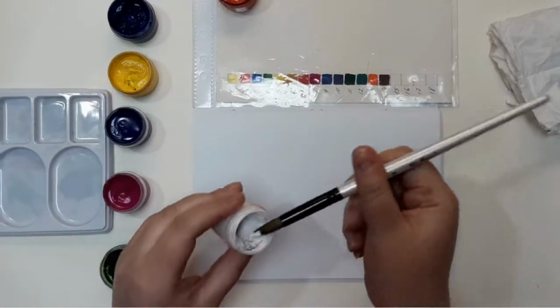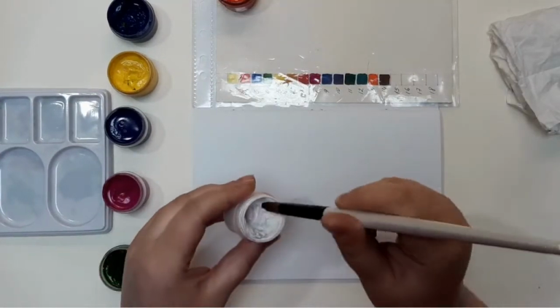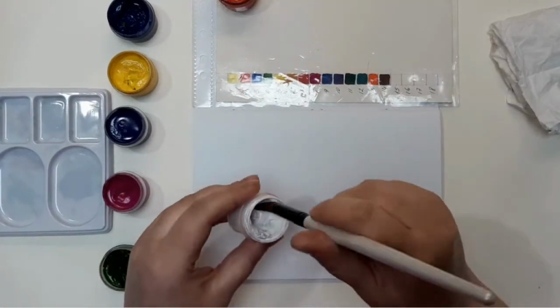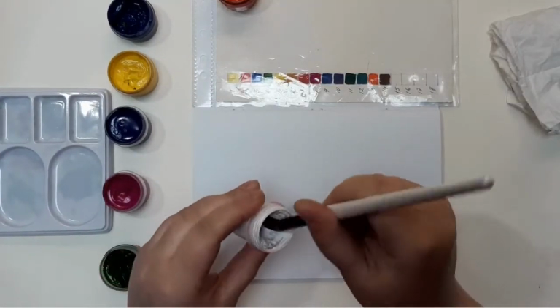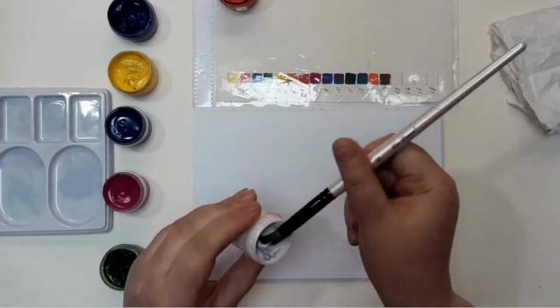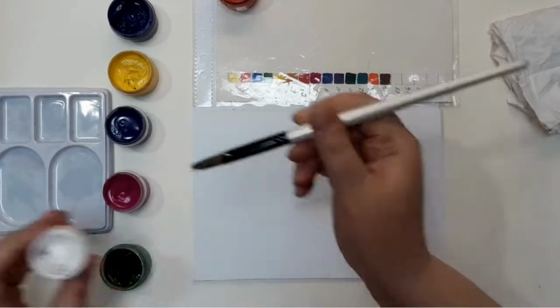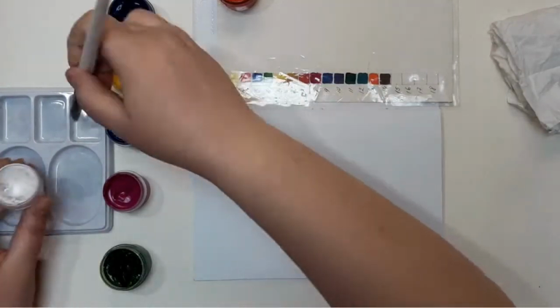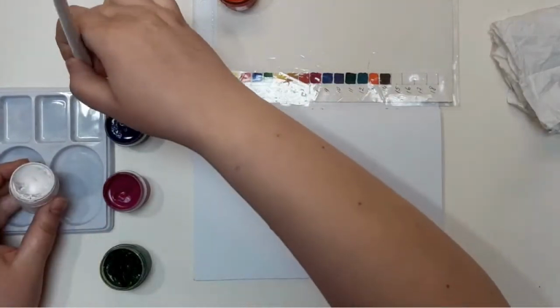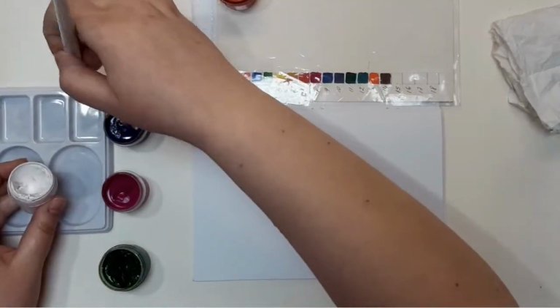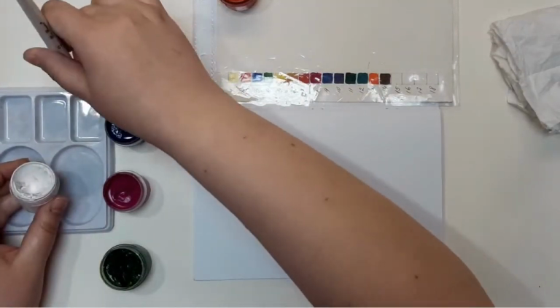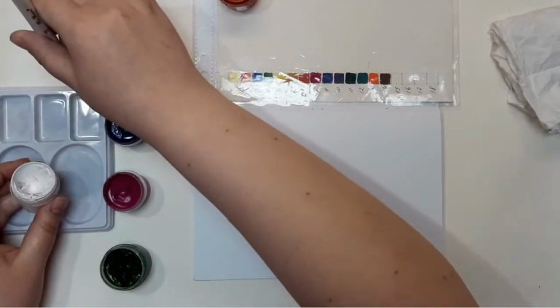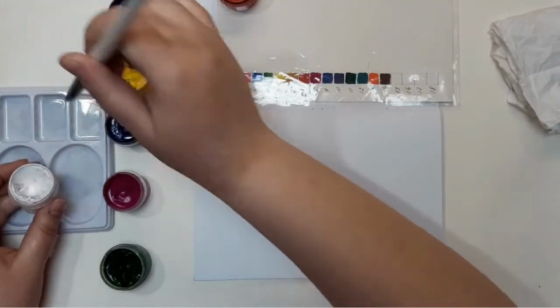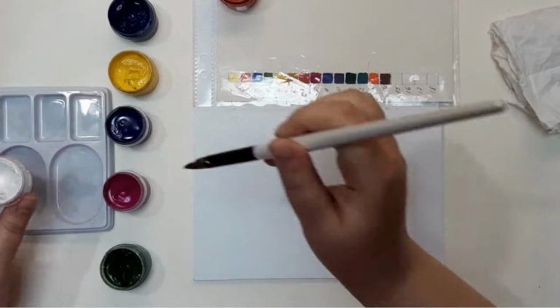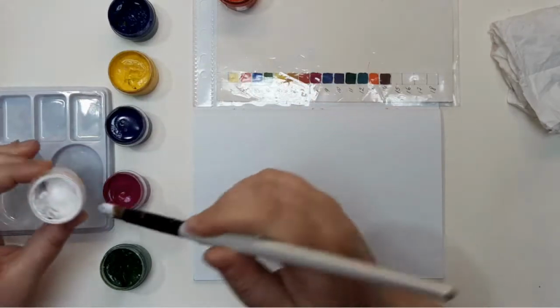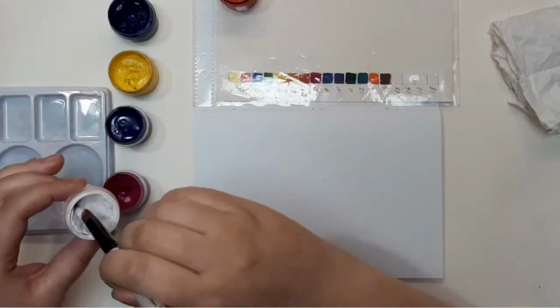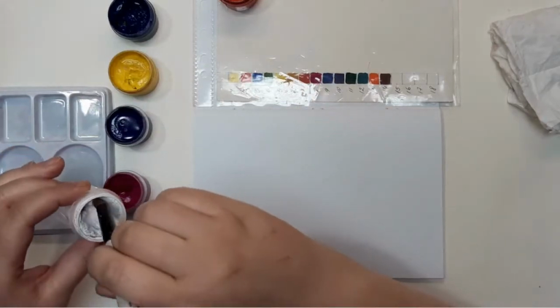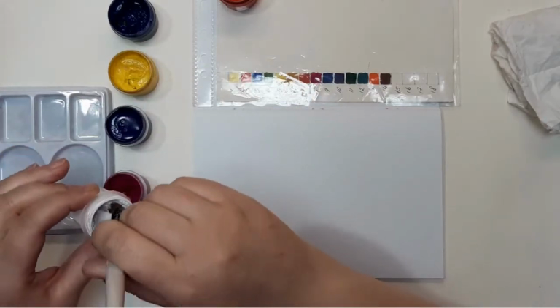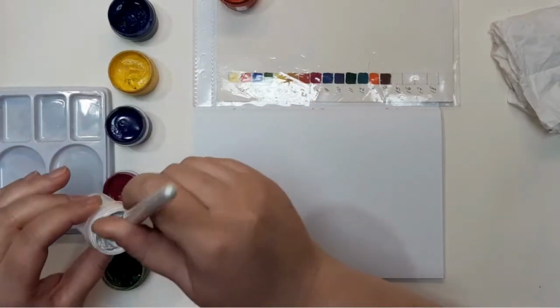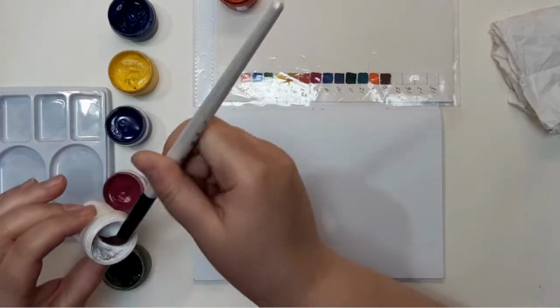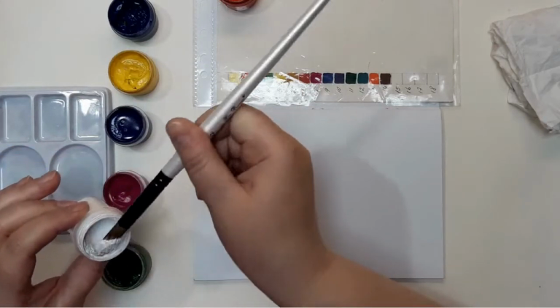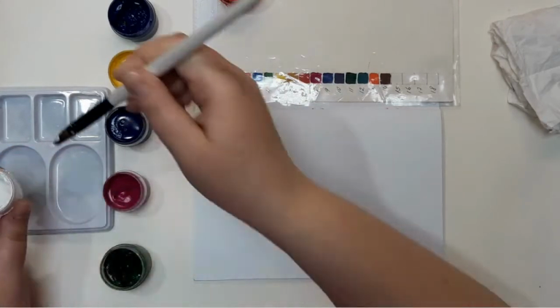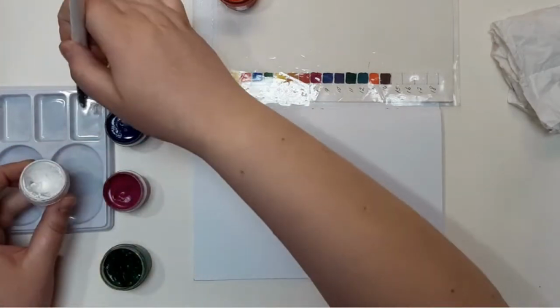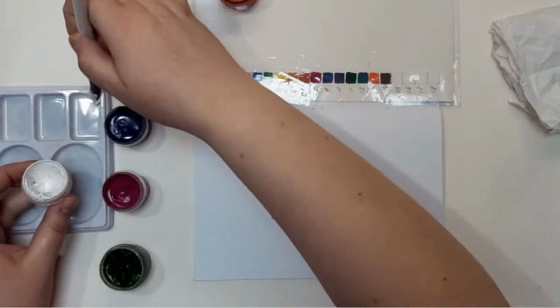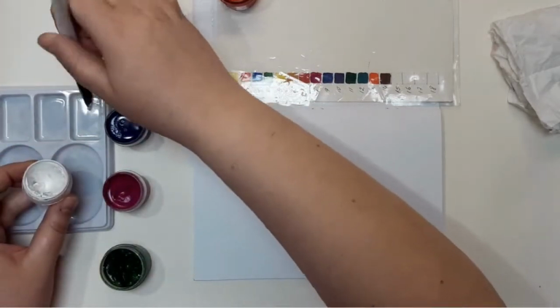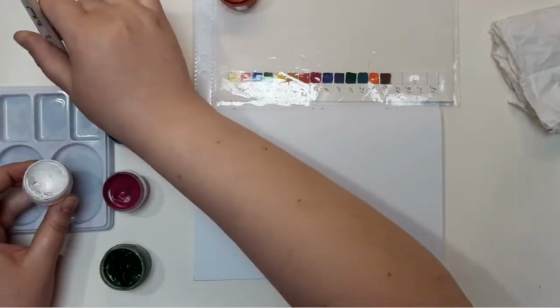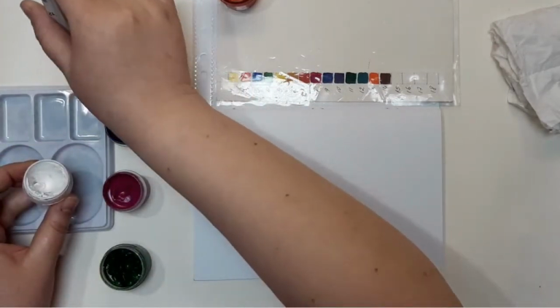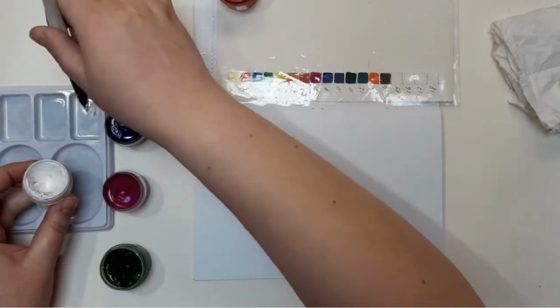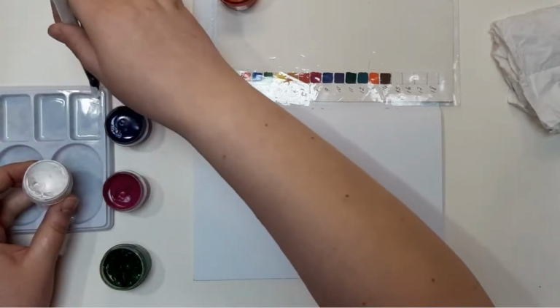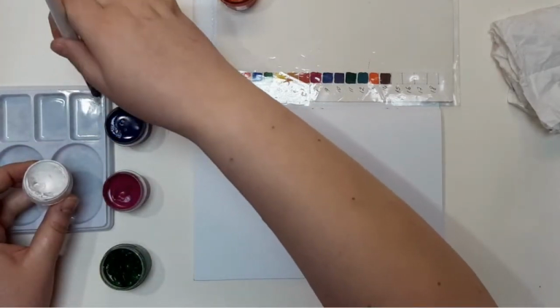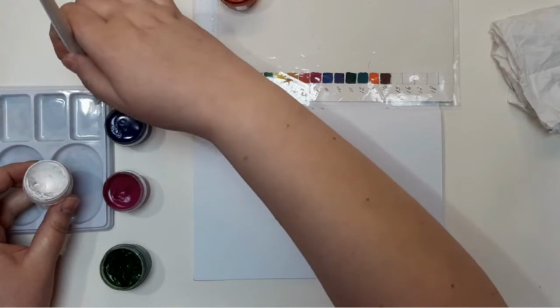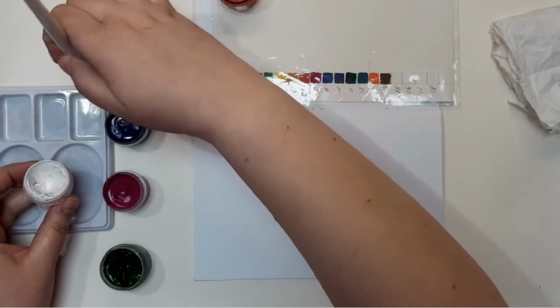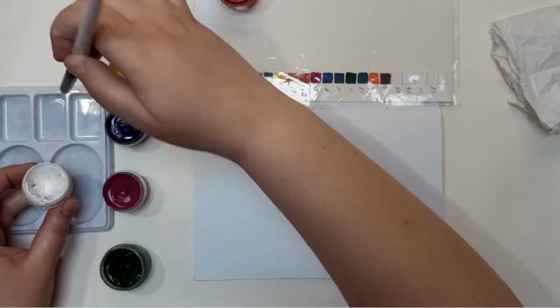In this case it is not necessary to do a sketch before we put the paint onto the paper. Simply relax and doodle whatever you feel.